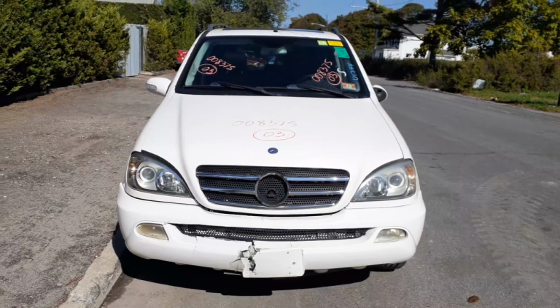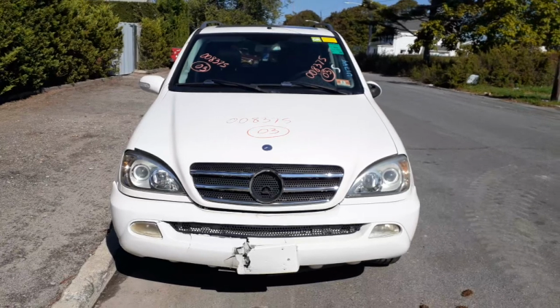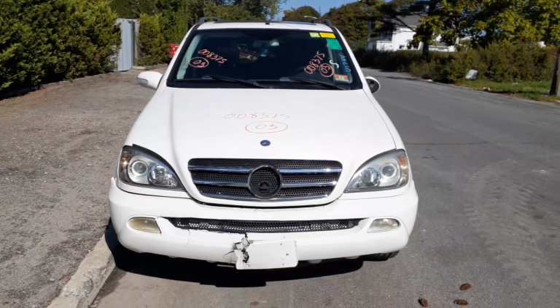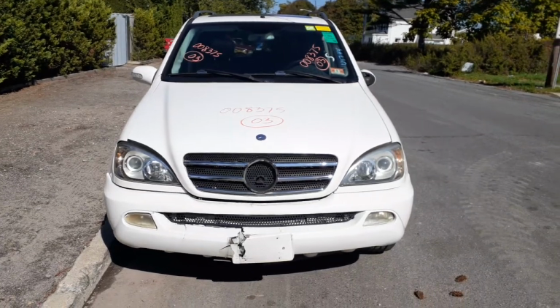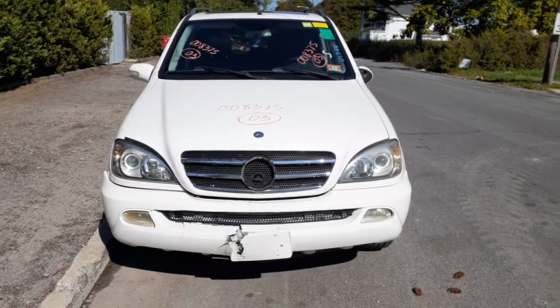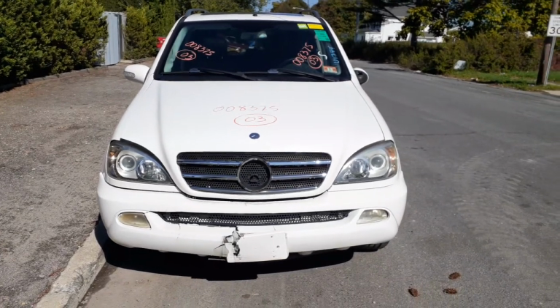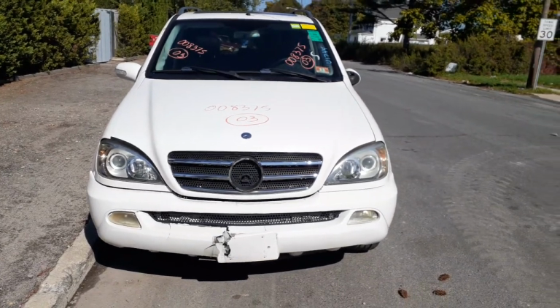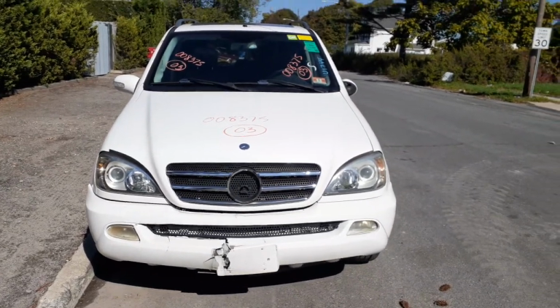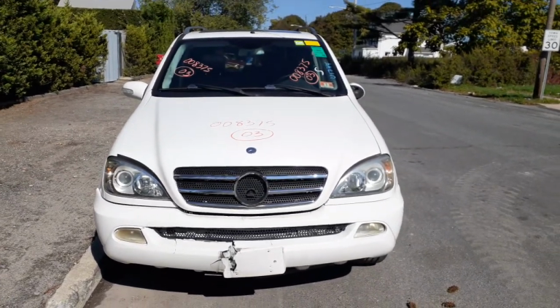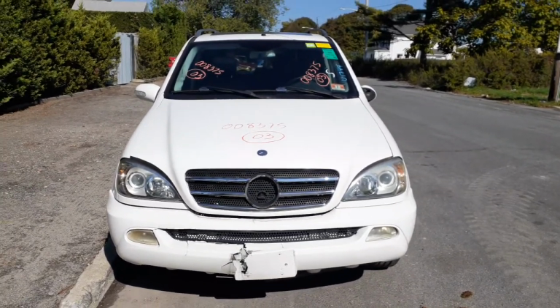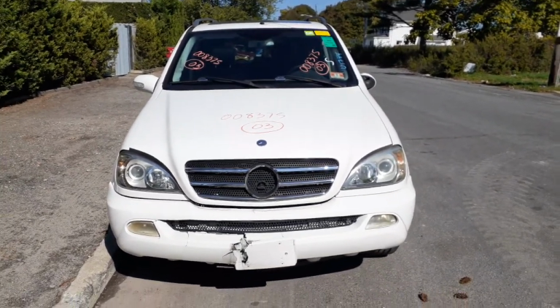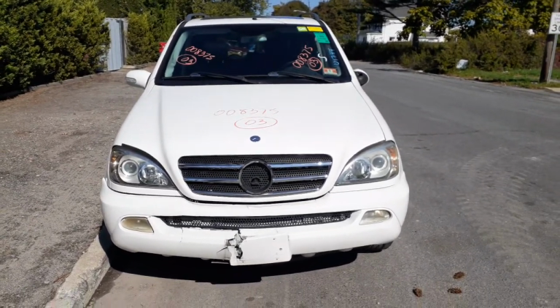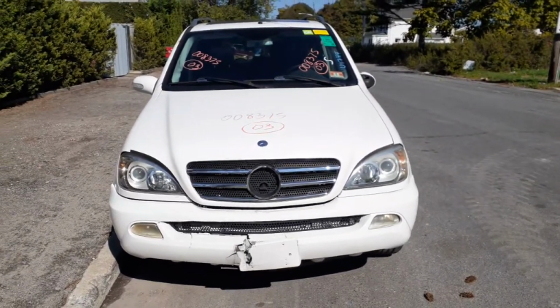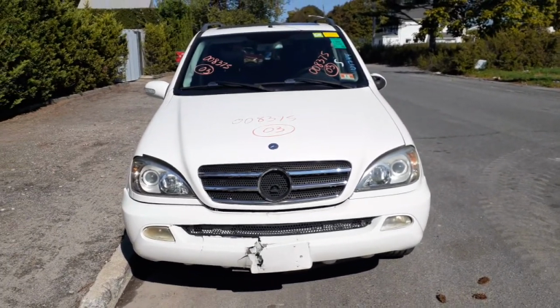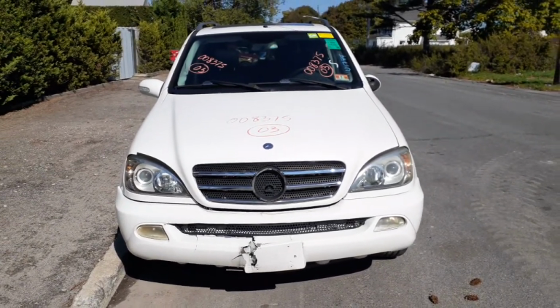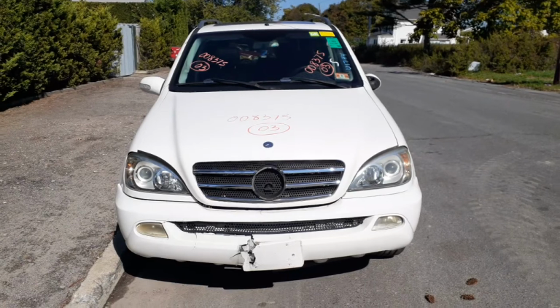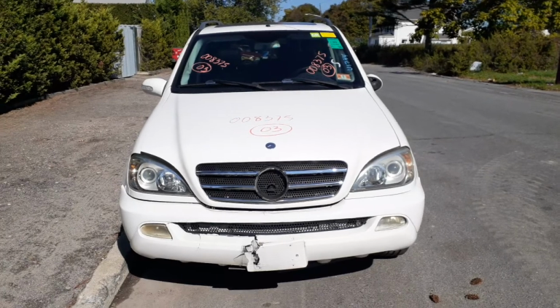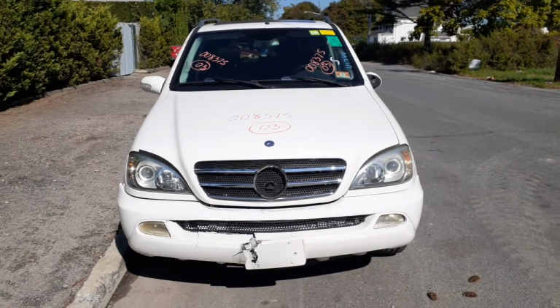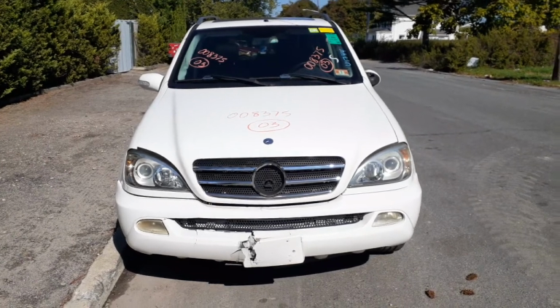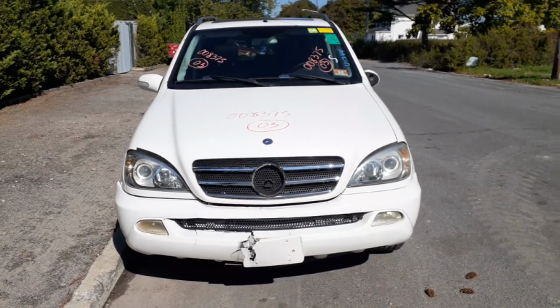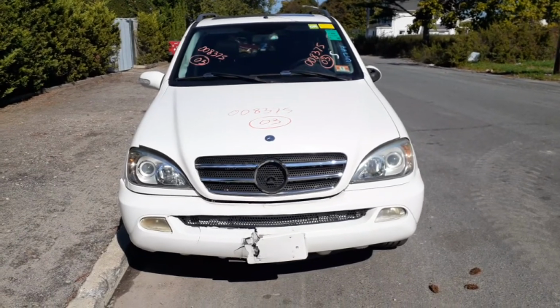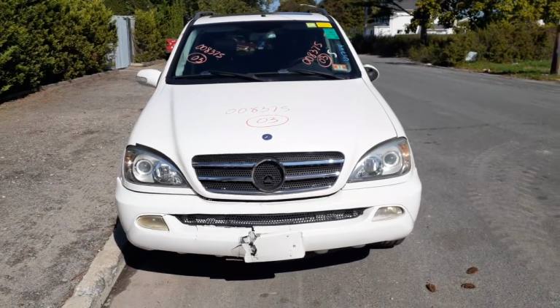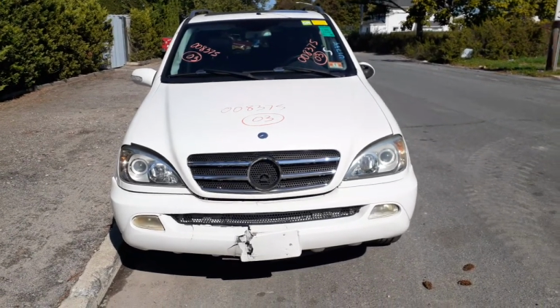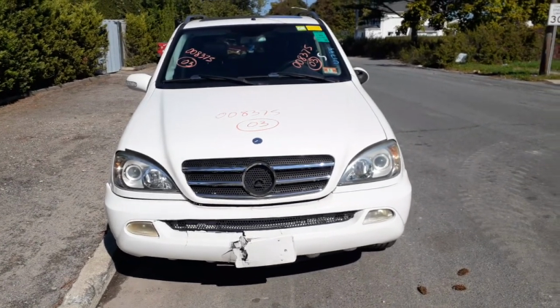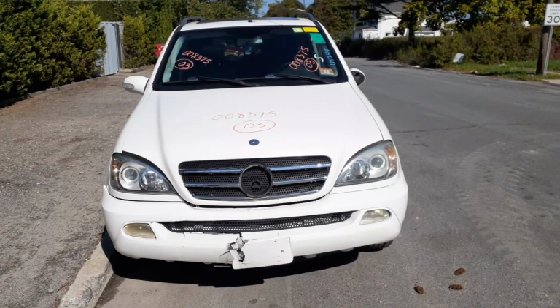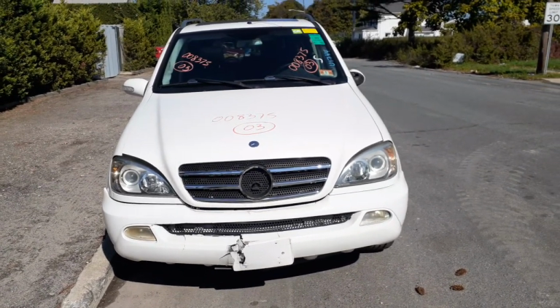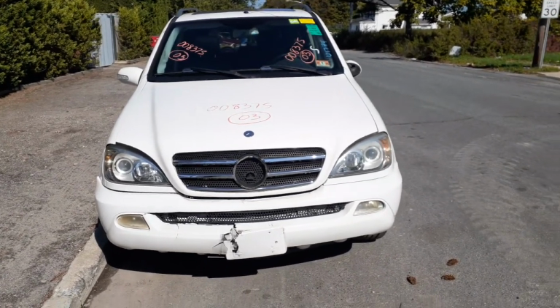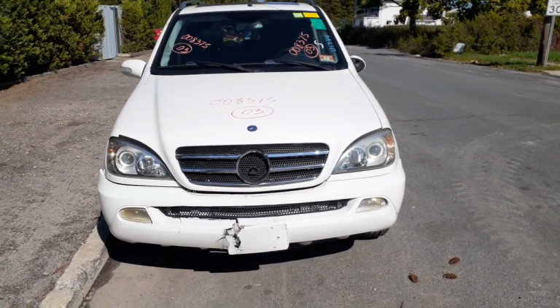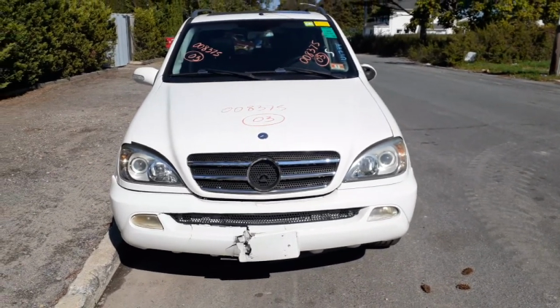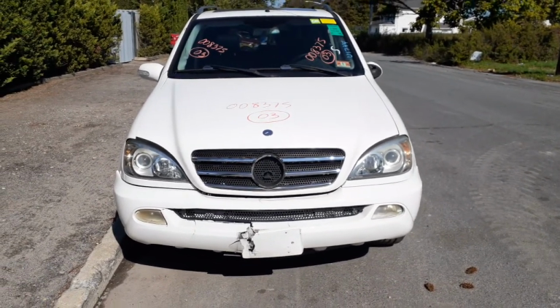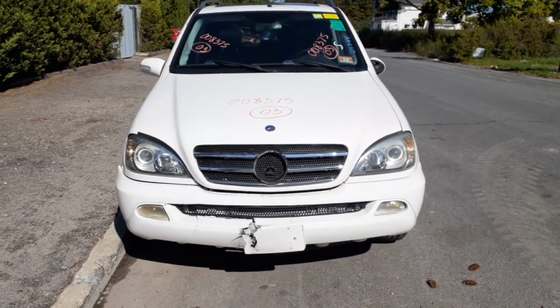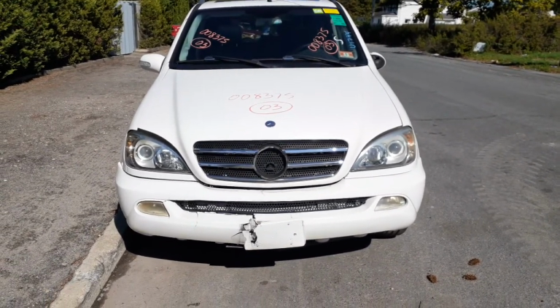Newest addition to the inventory is a 2003 Mercedes-Benz ML350. Stock number is 8375. It's got 216,000 miles on it.